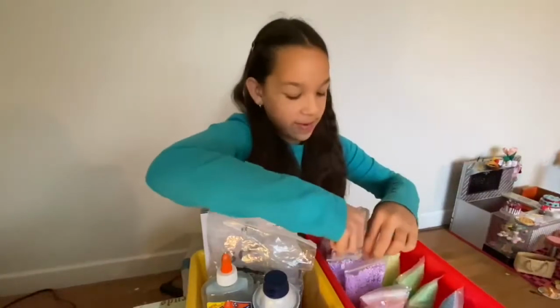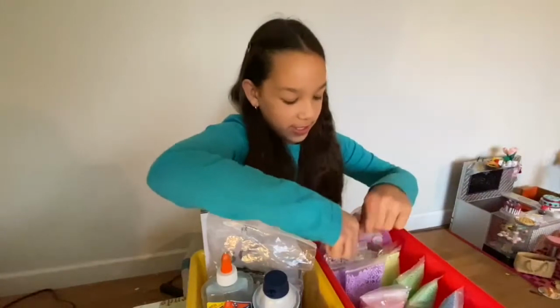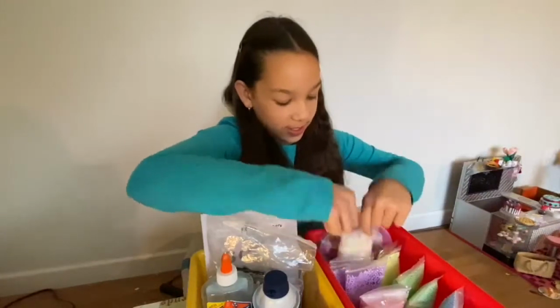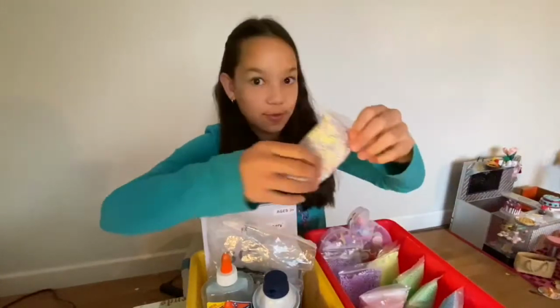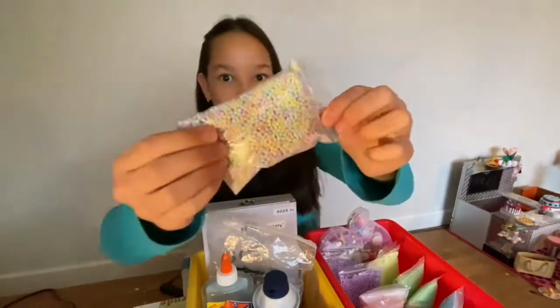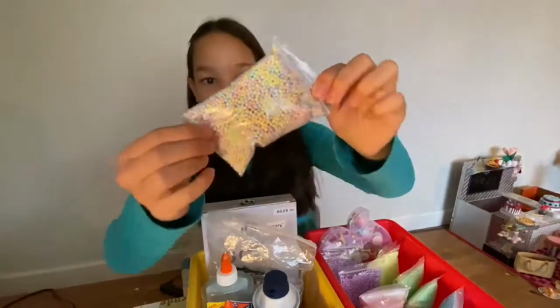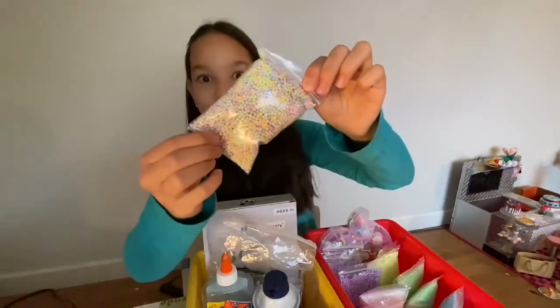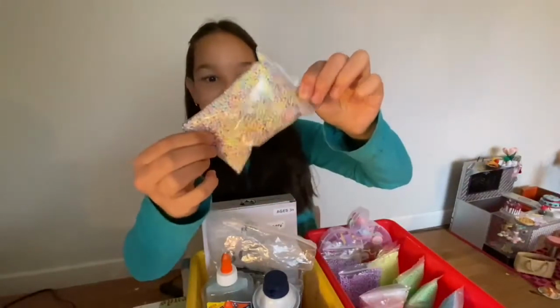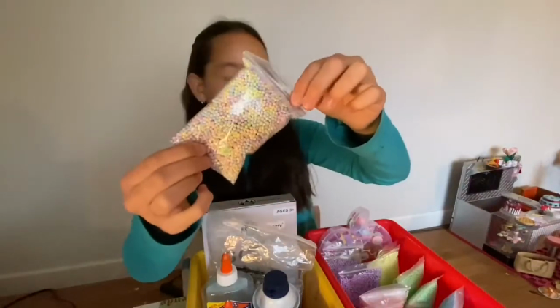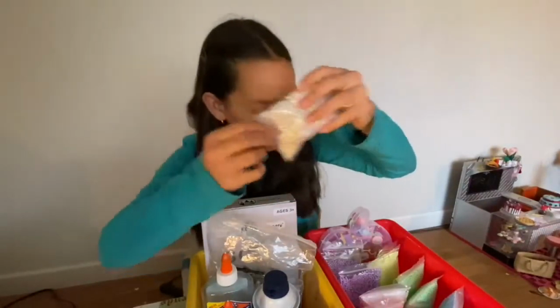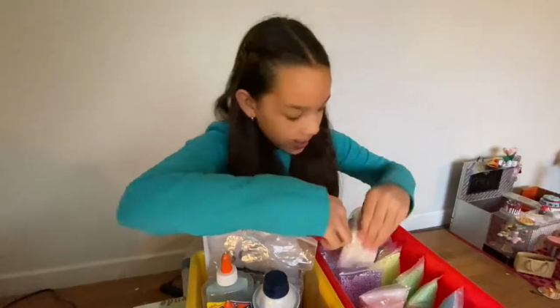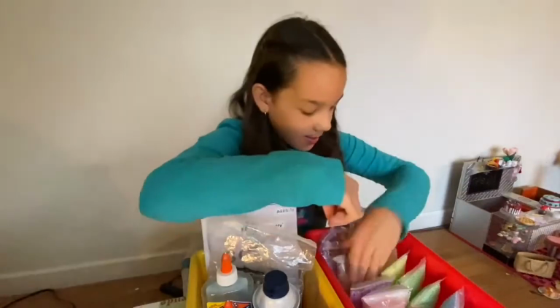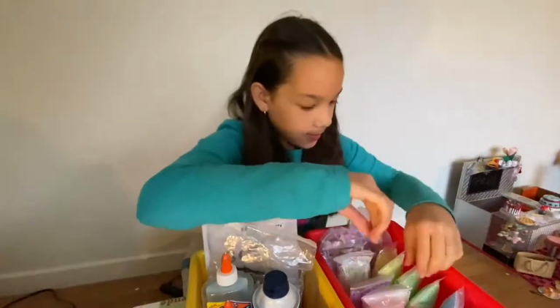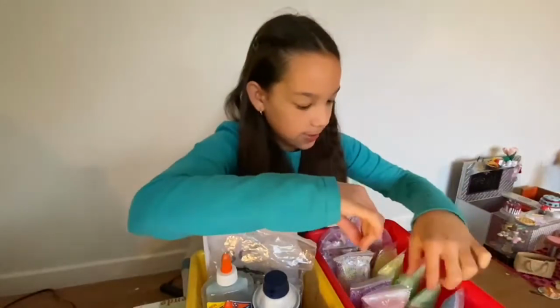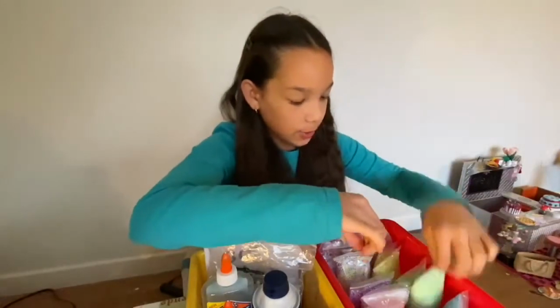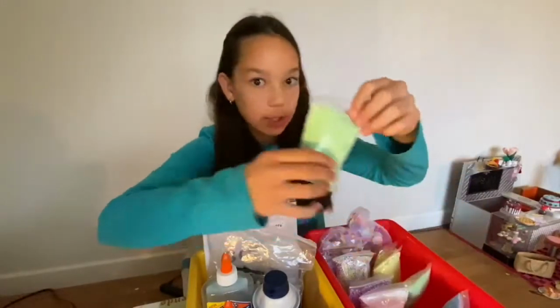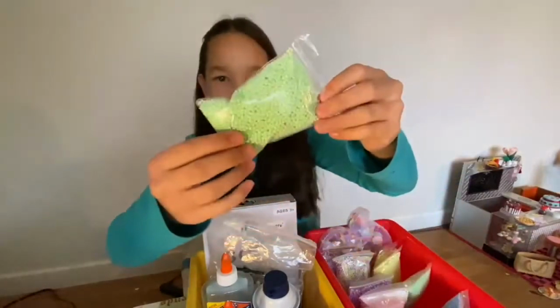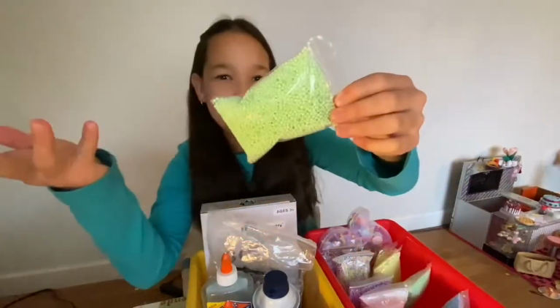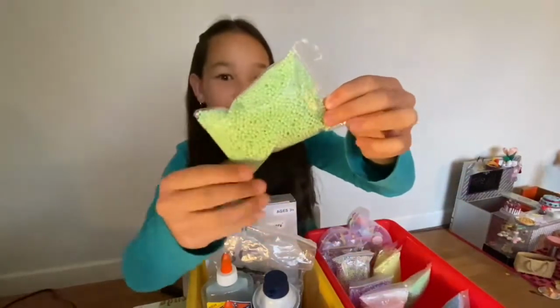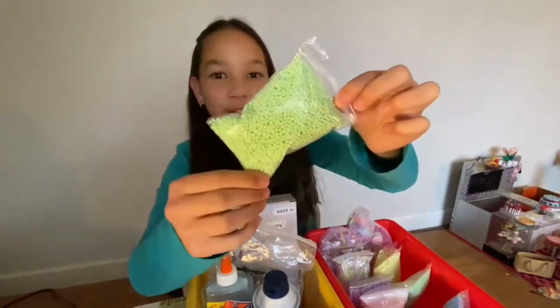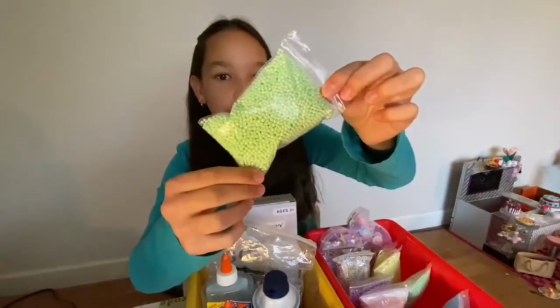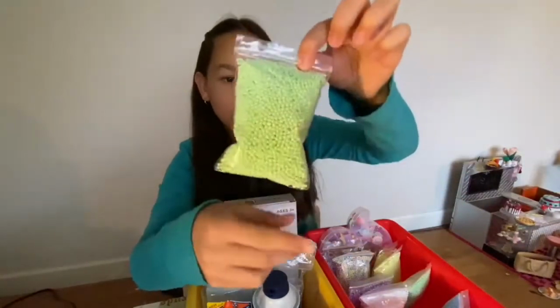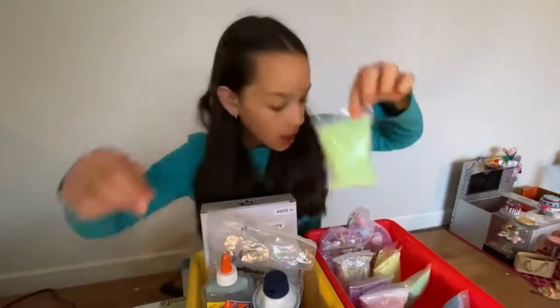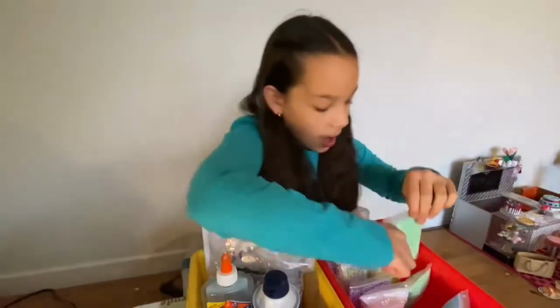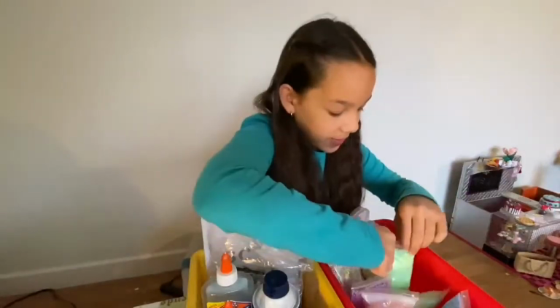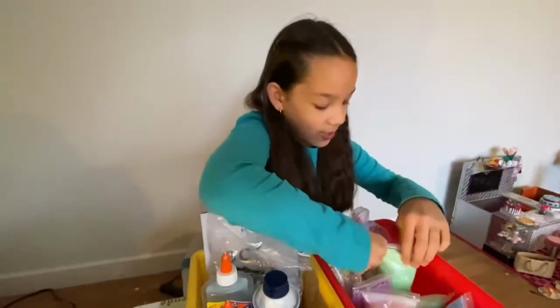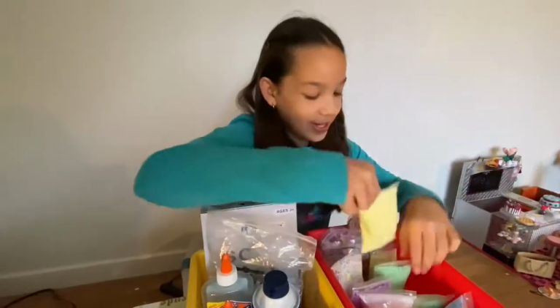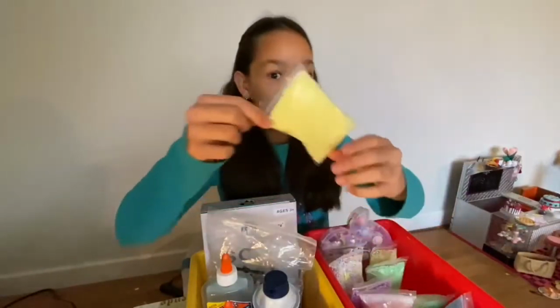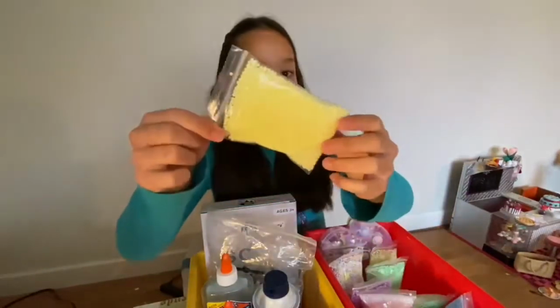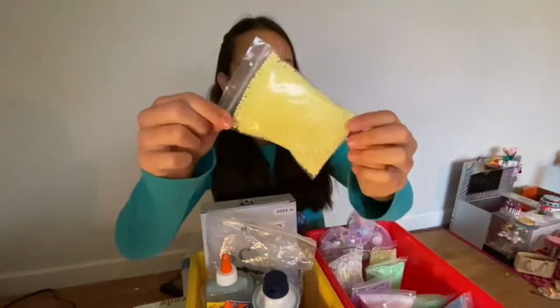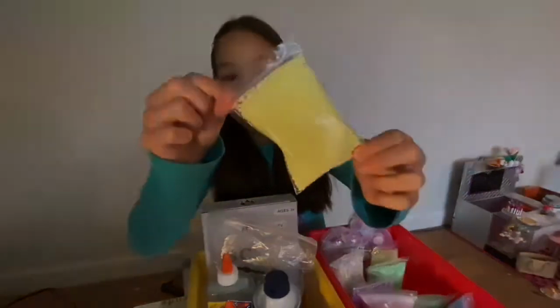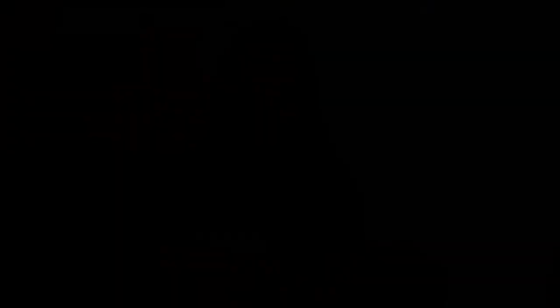We have purple ones - oh, these are my favorite ones because they're colorful, these are my favorite ones. Then we have some green ones, they're like a minty color, really cute. And then a yellow one - this is my mama's favorite color.